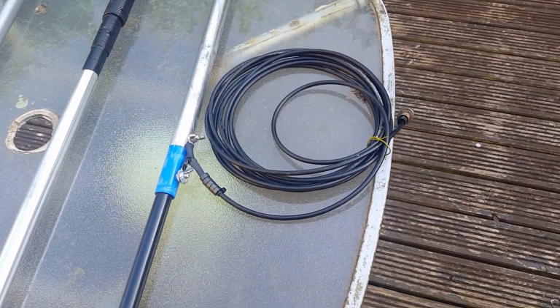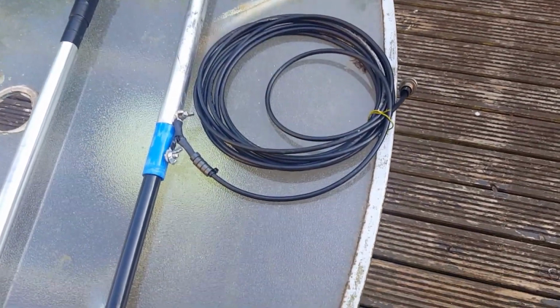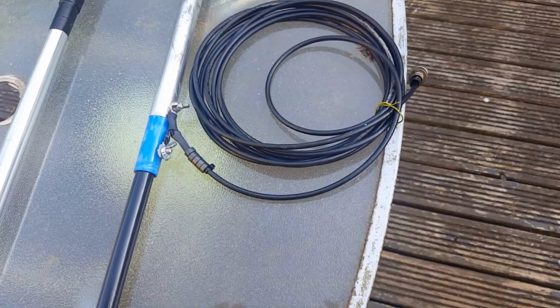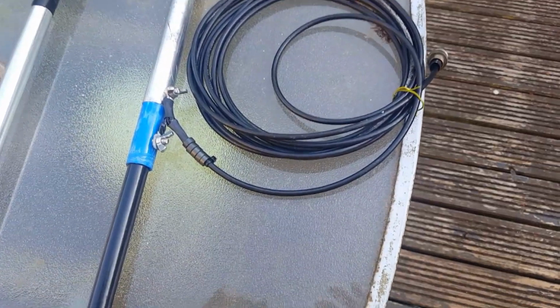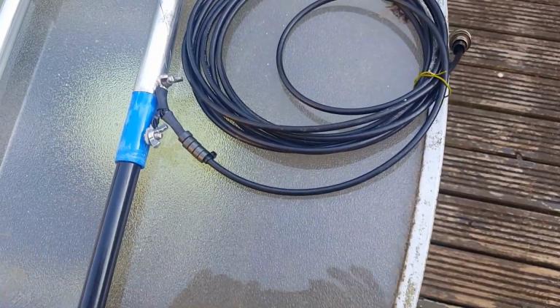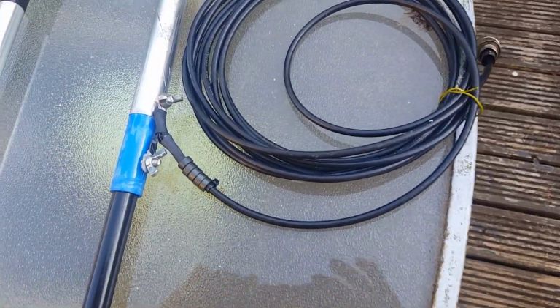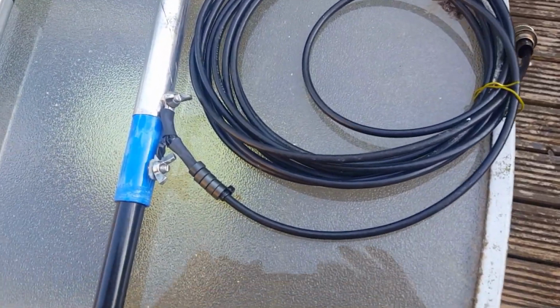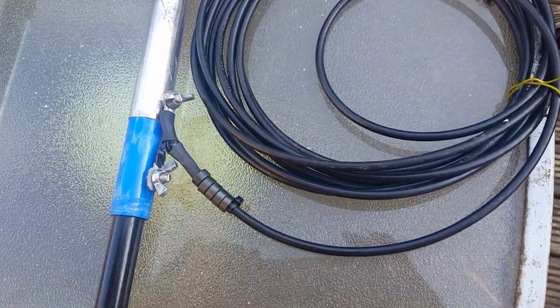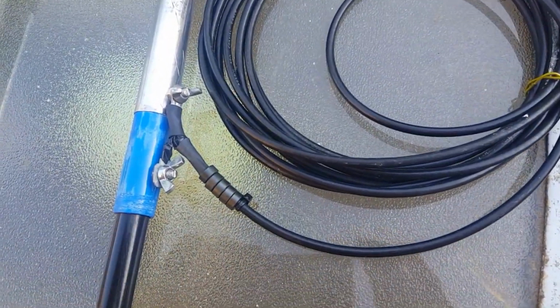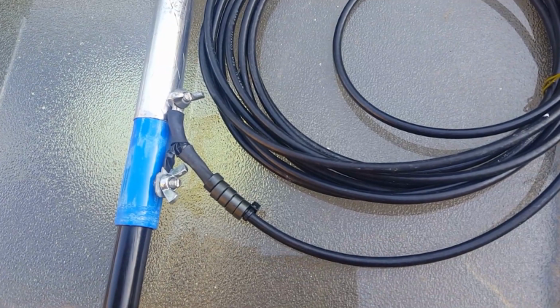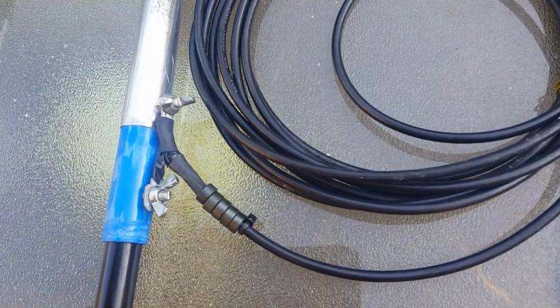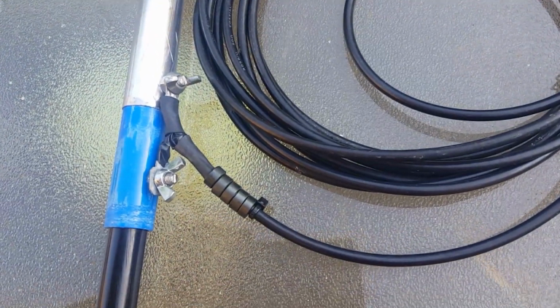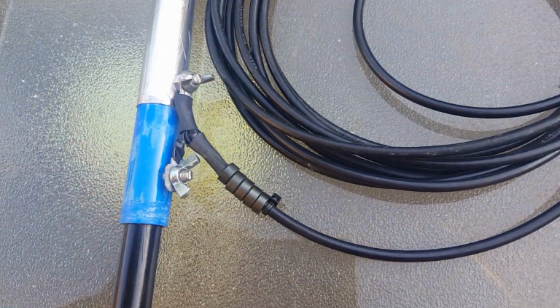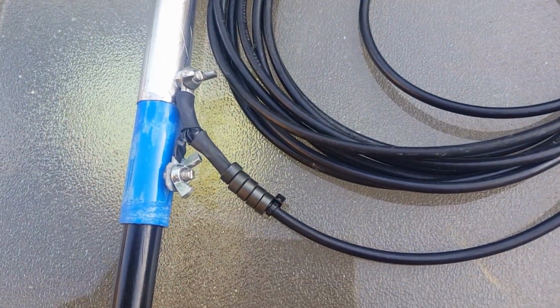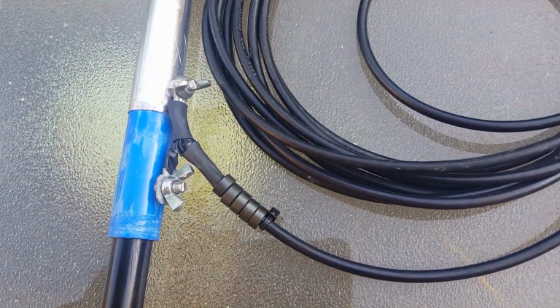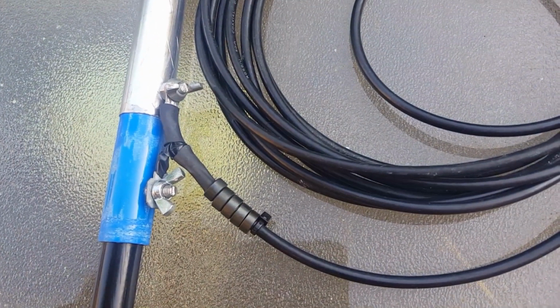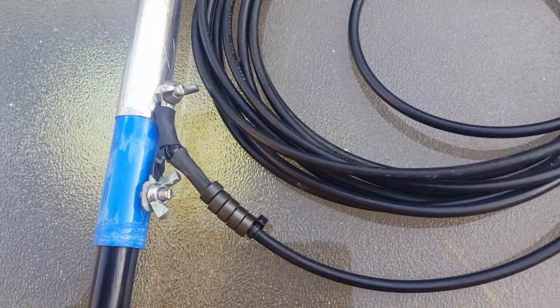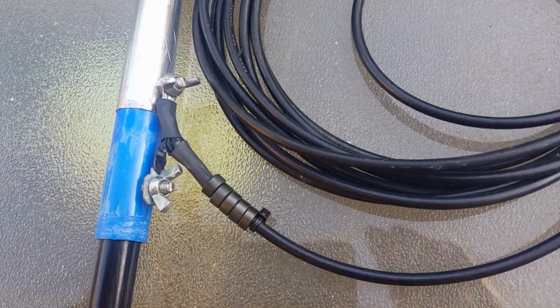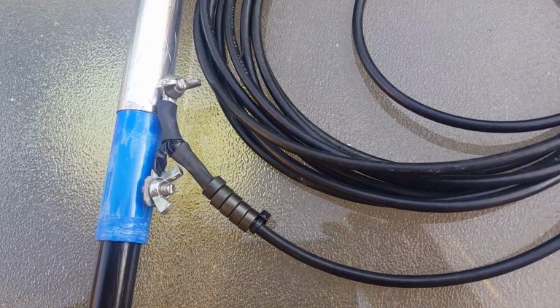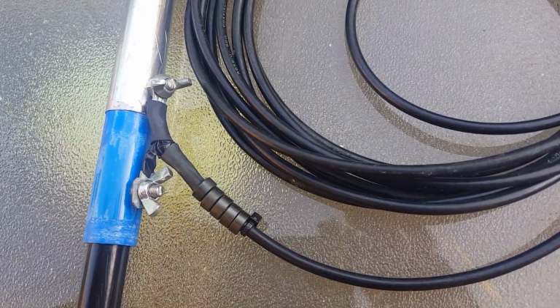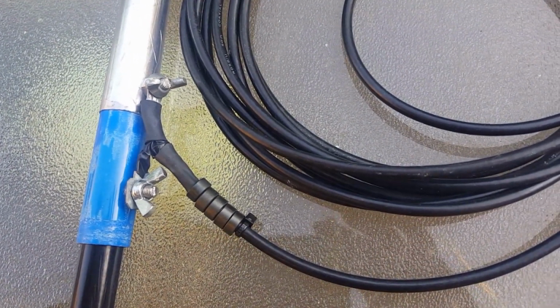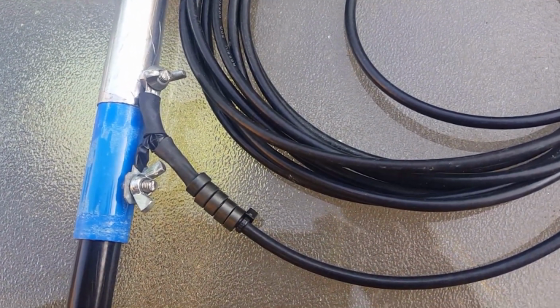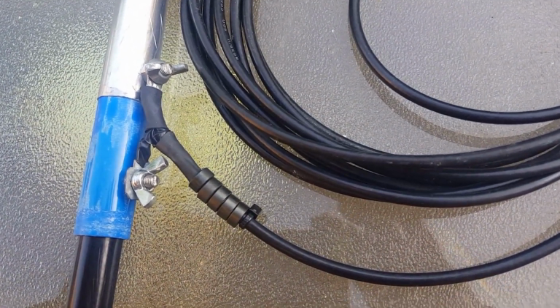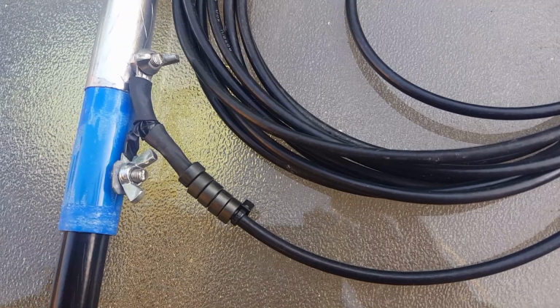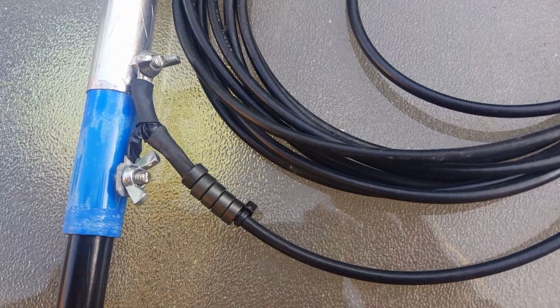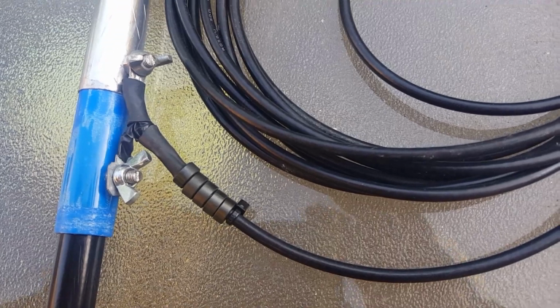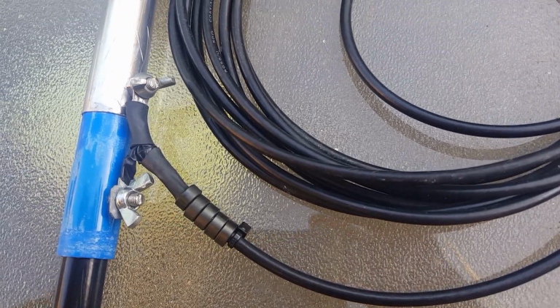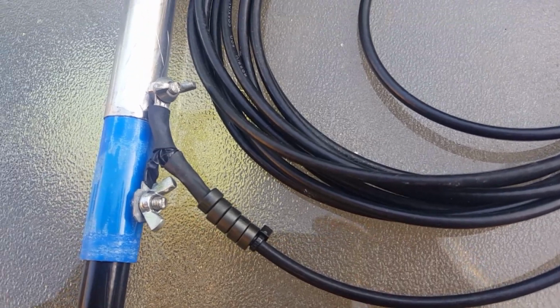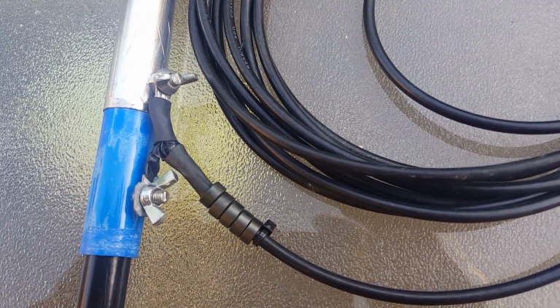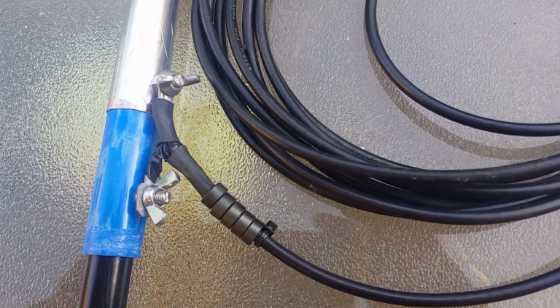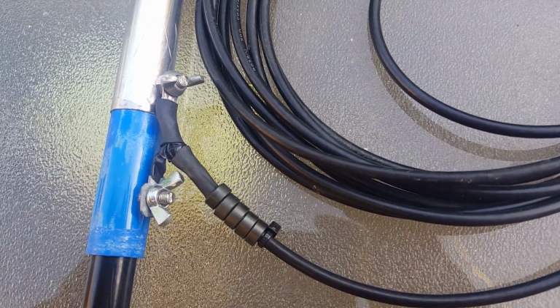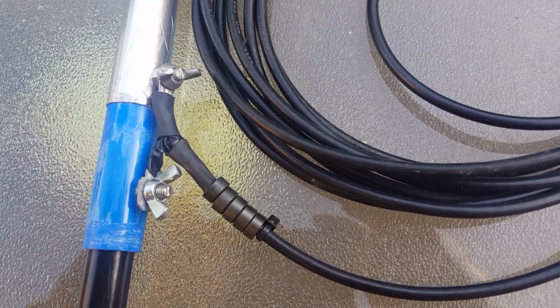I'm going to show you the details of the connection. The coax cable is connected to screws with wing nuts.